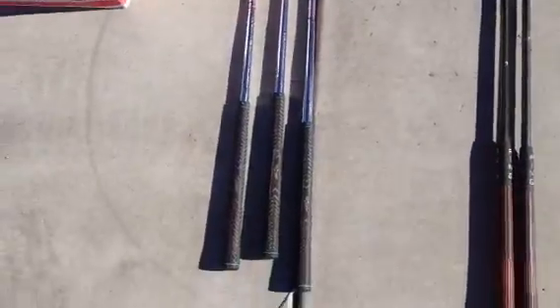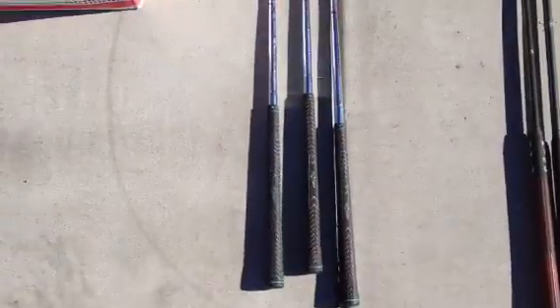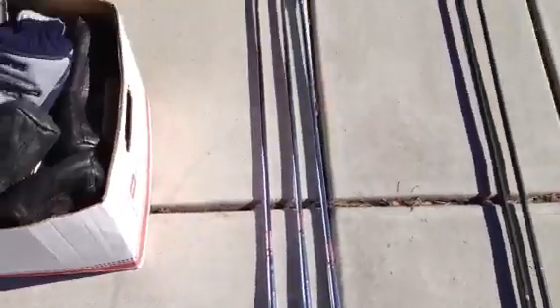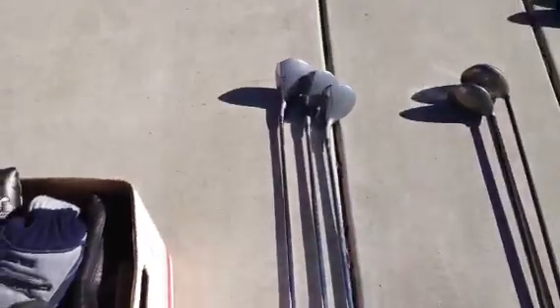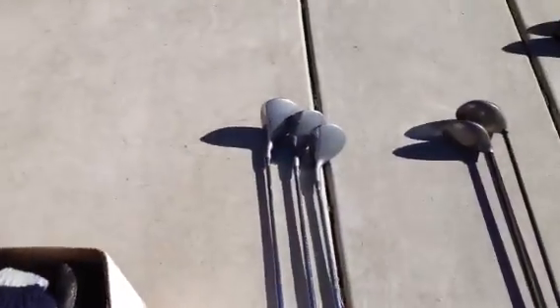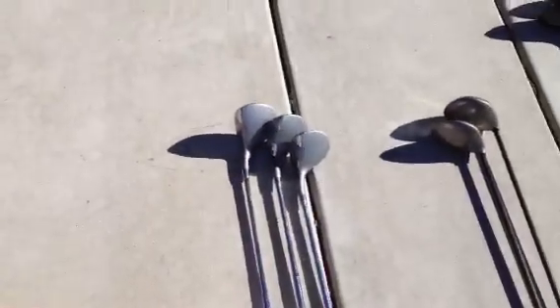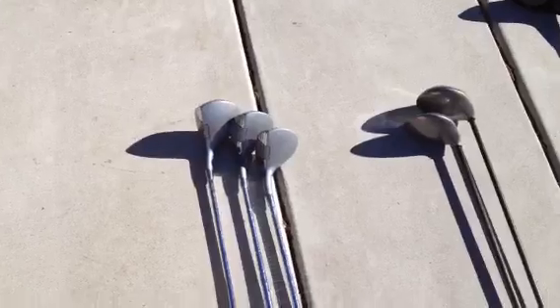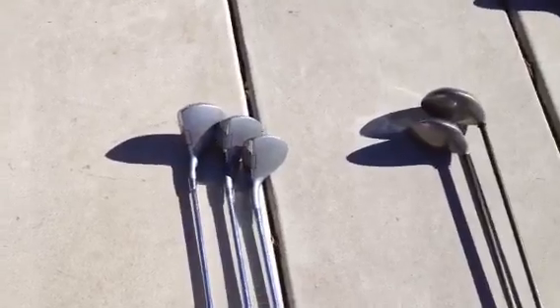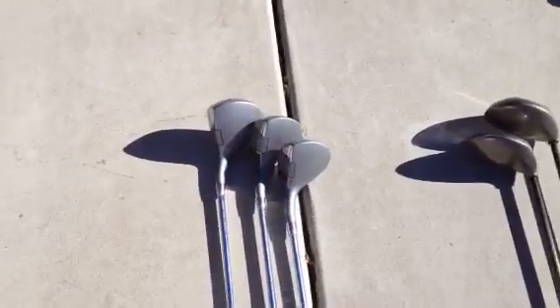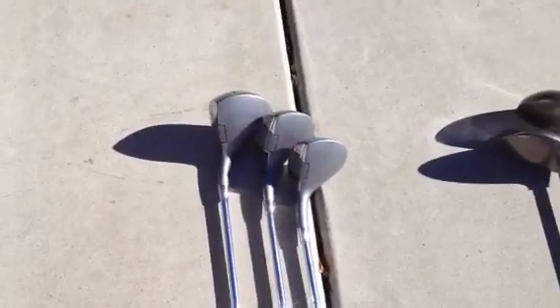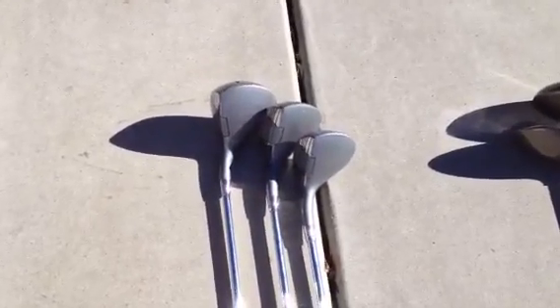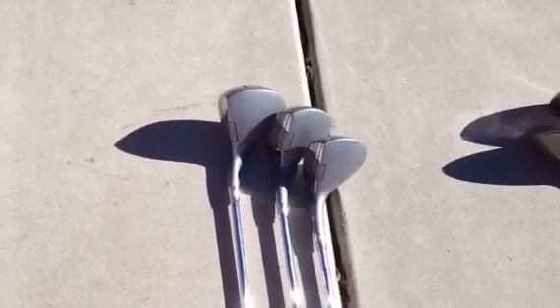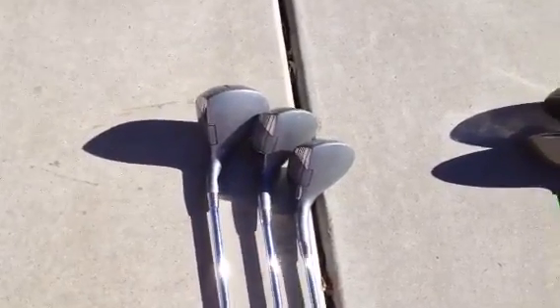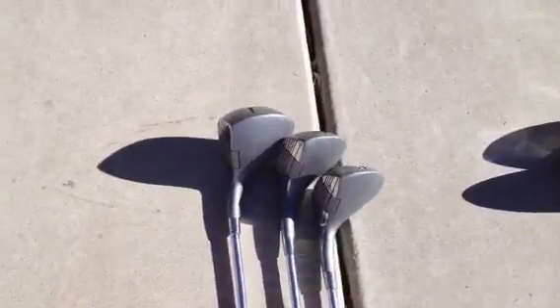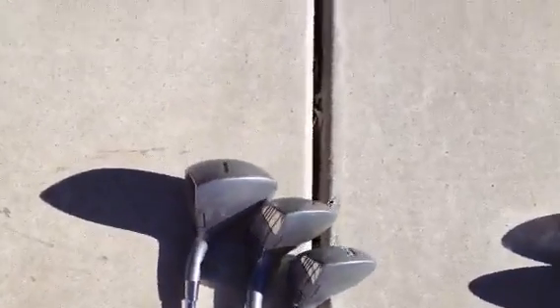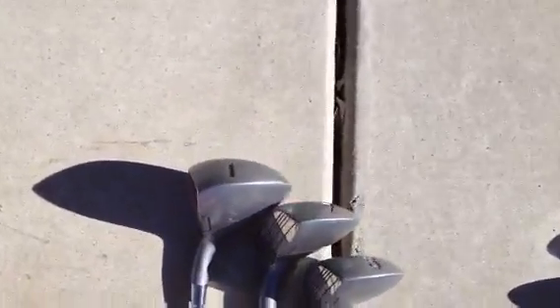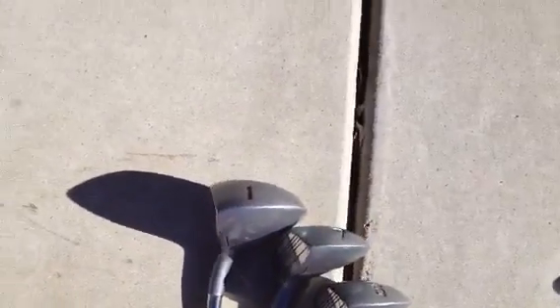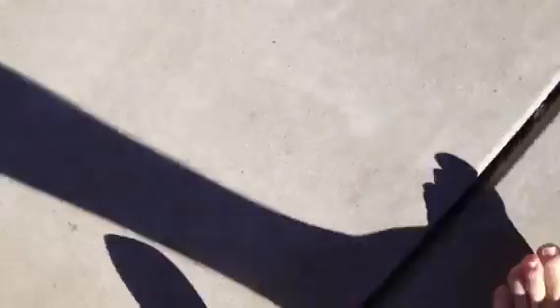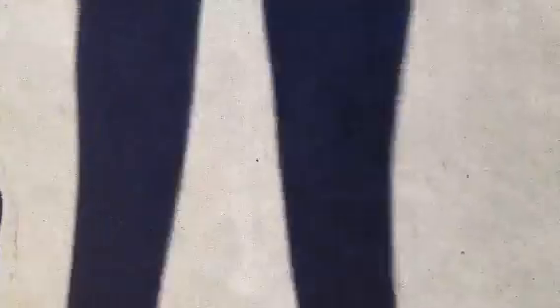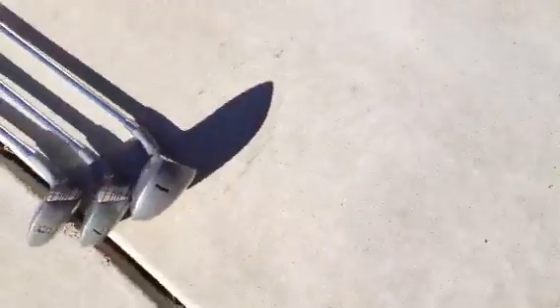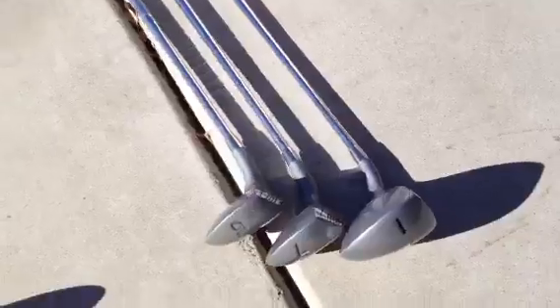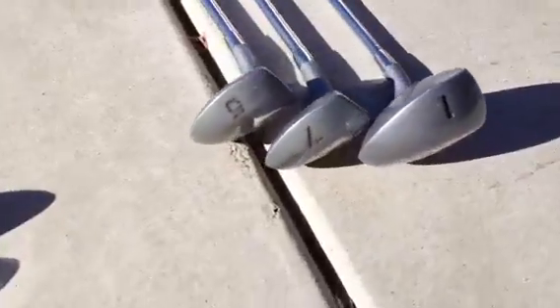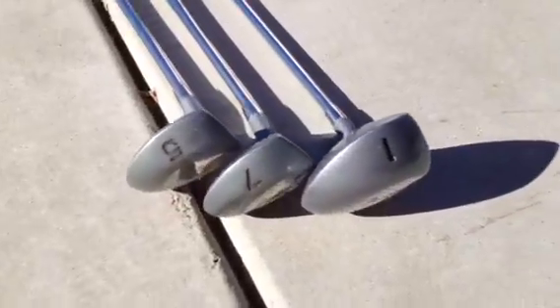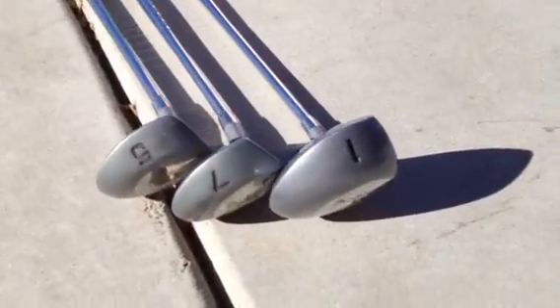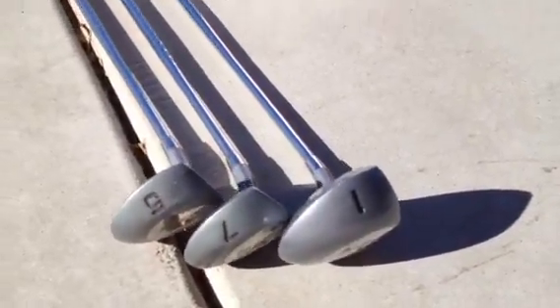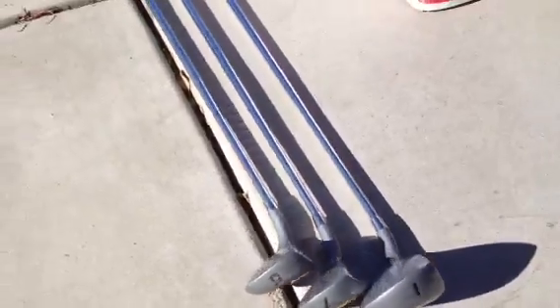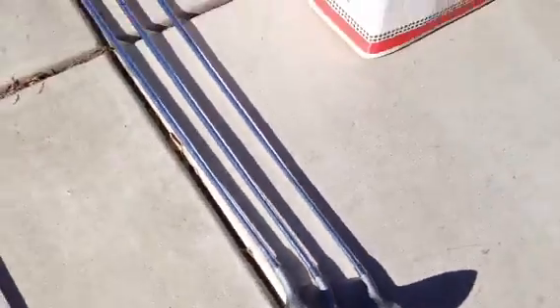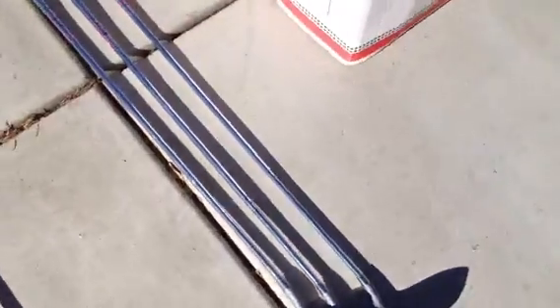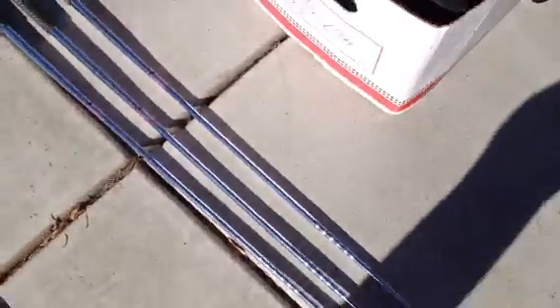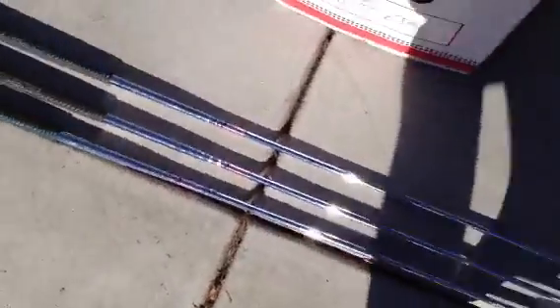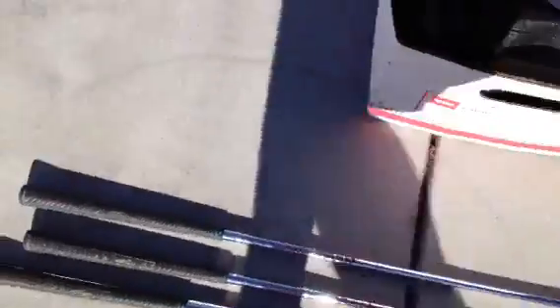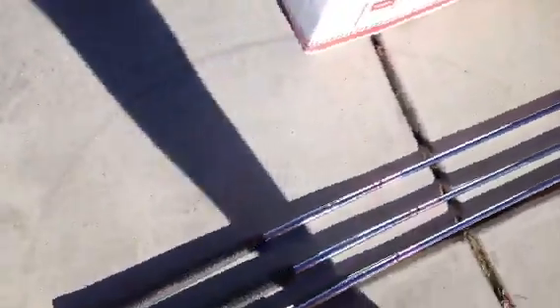Then these three clubs are the modern day version of the Tiger Shark — they're the Great Whites. They're metal, they look really nice, really shiny. I don't think he ever used them. I'll probably be able to get about $50 for those.